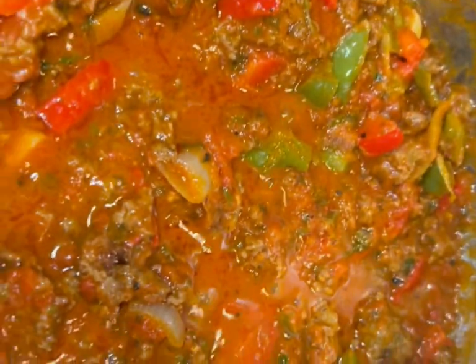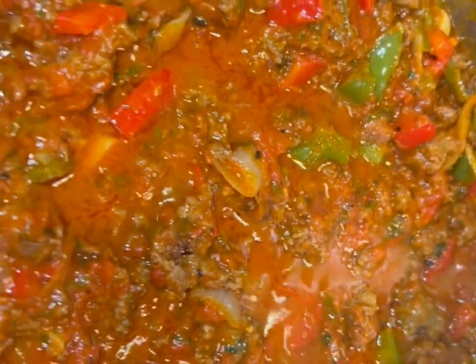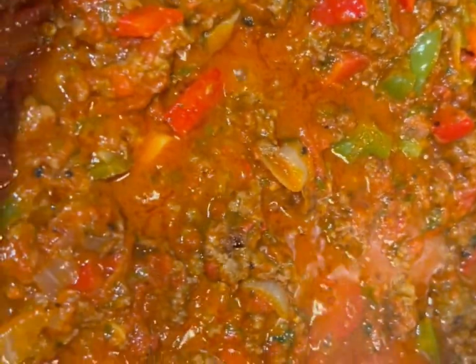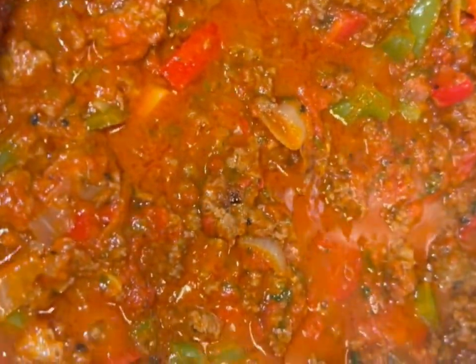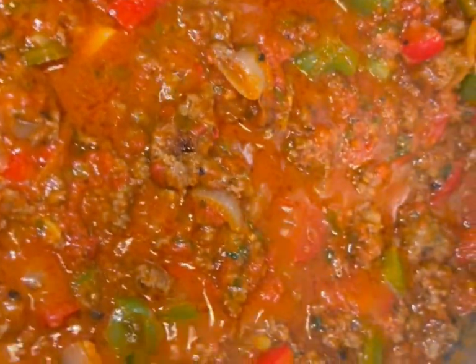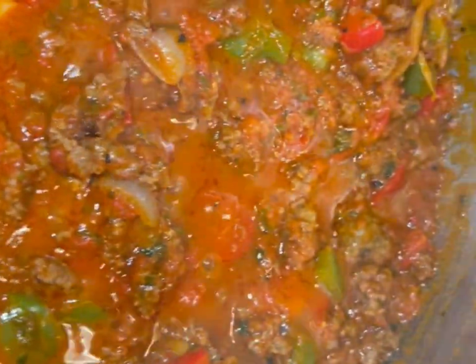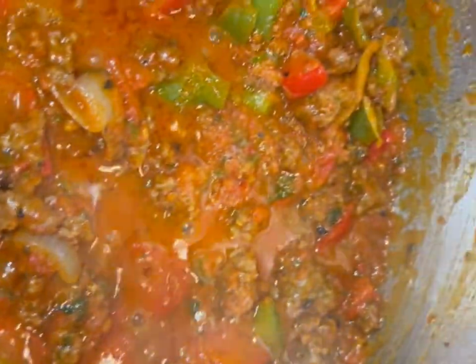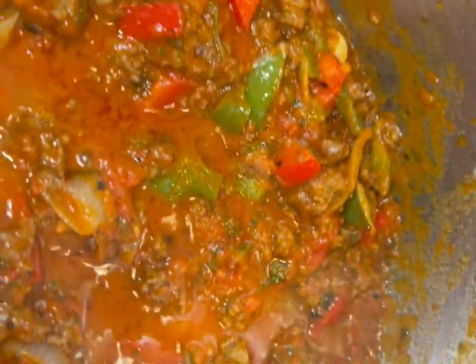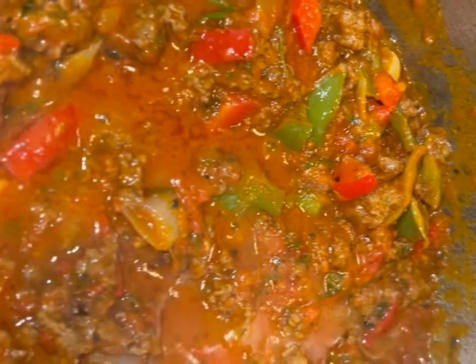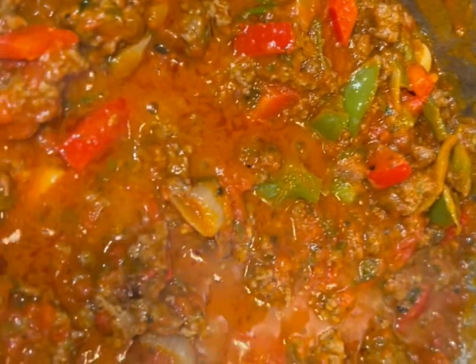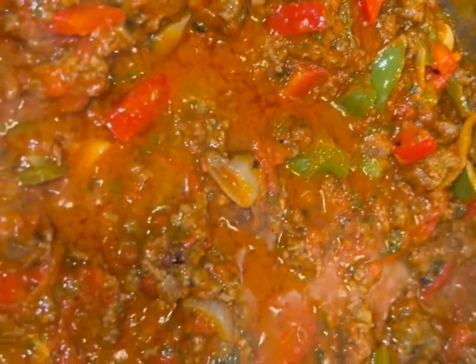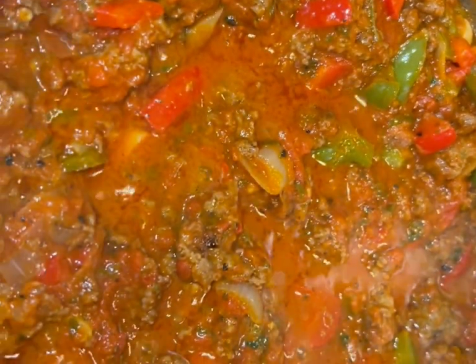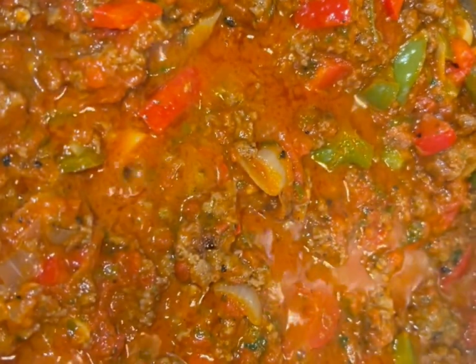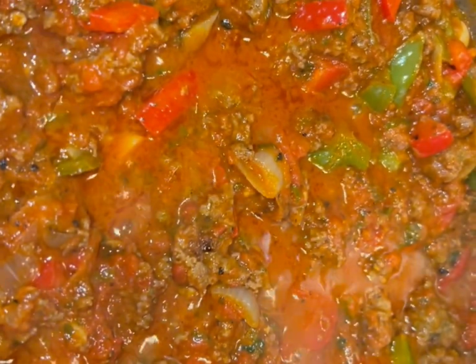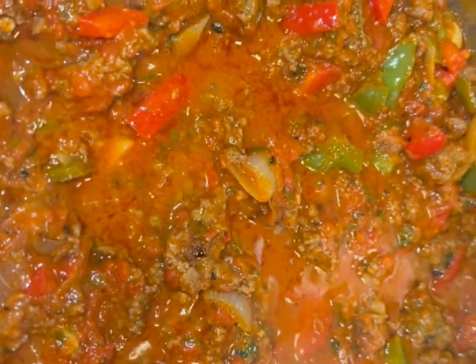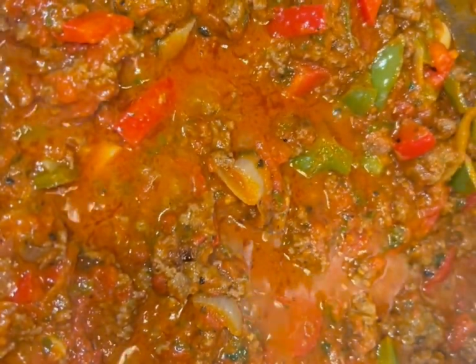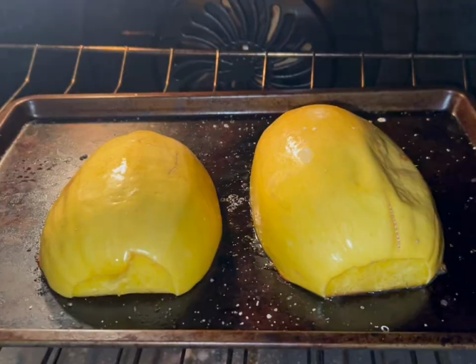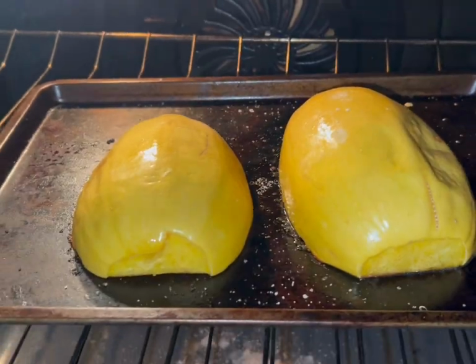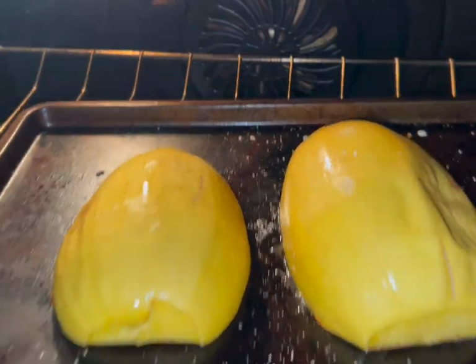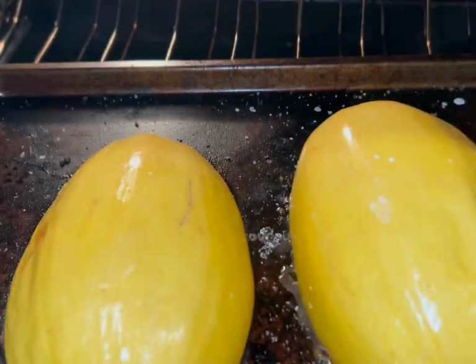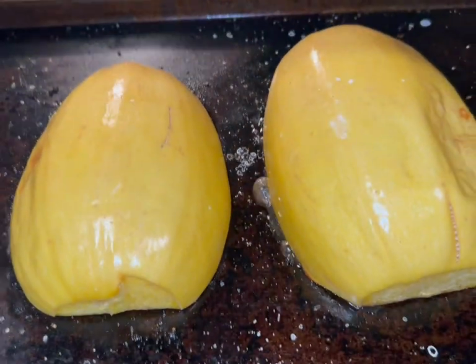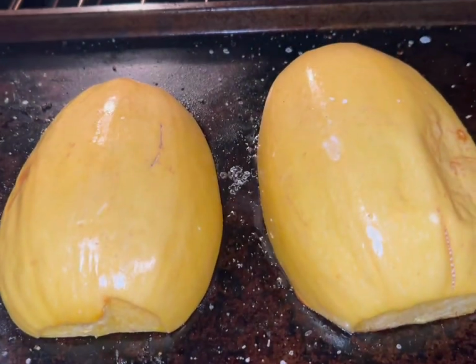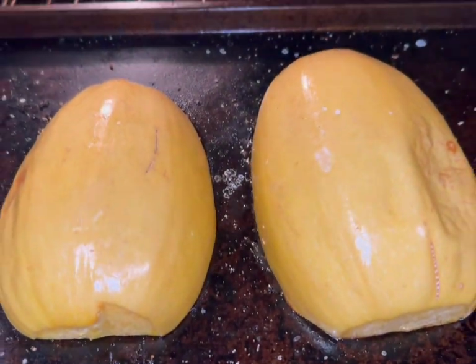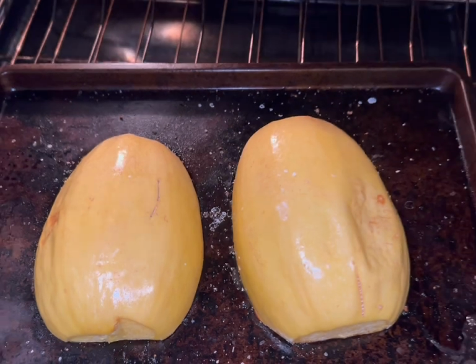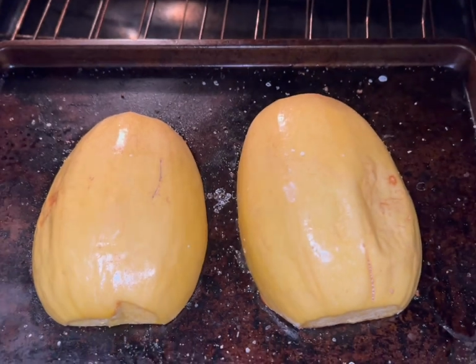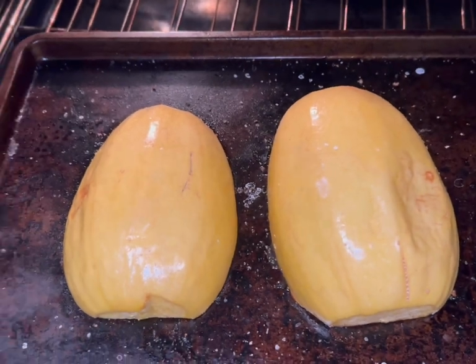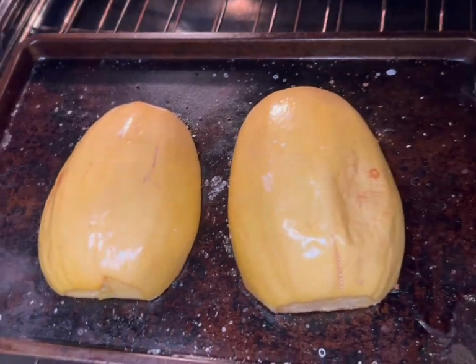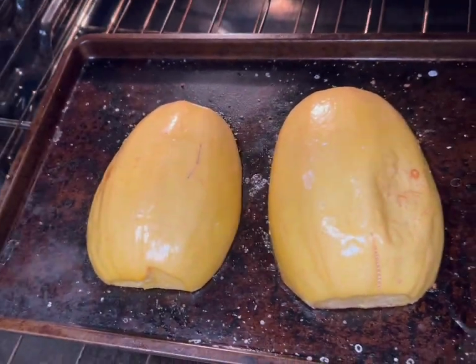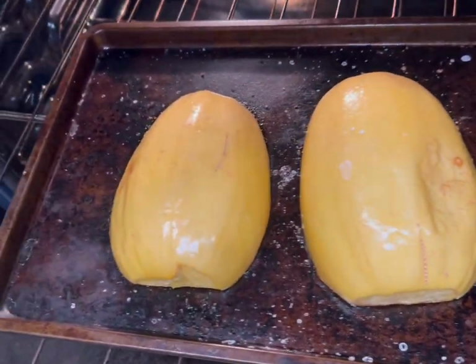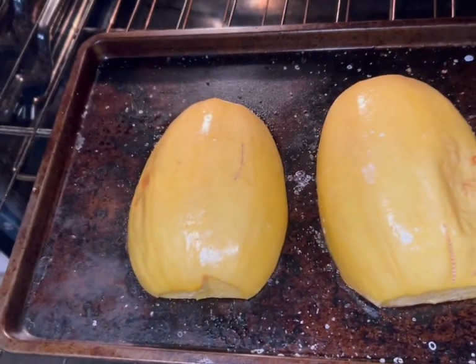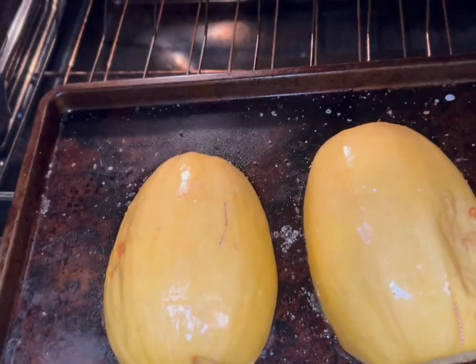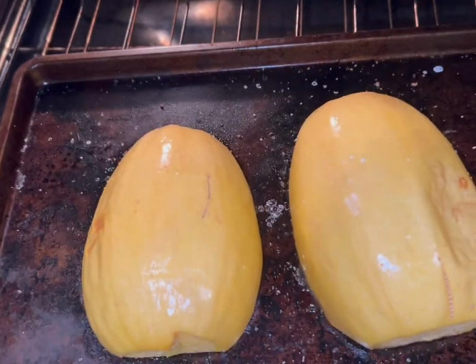You're going to take your spaghetti squash out of the oven and flip it over — it's going to be nice and steamy, and that means it's ready for you.